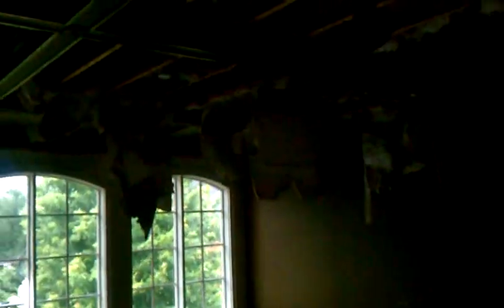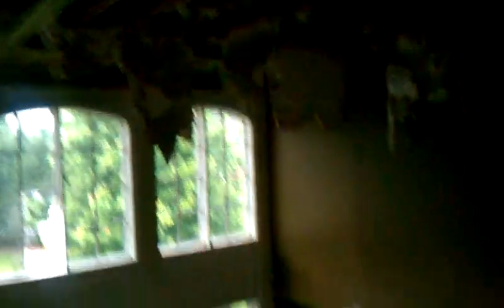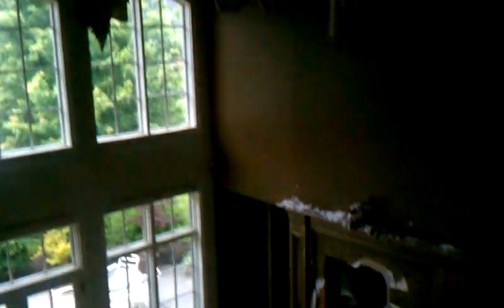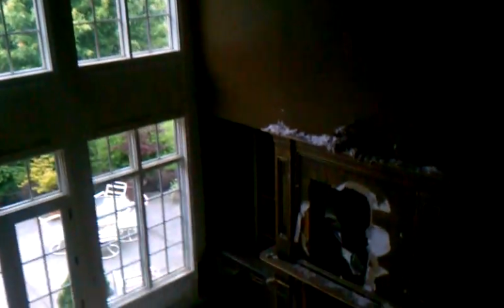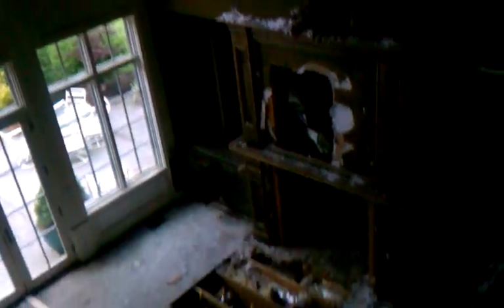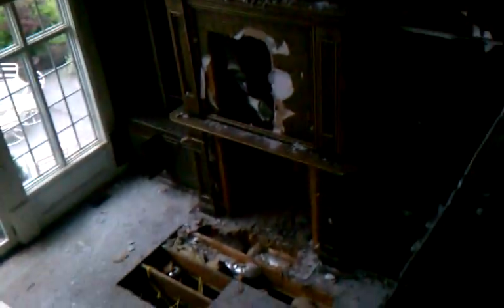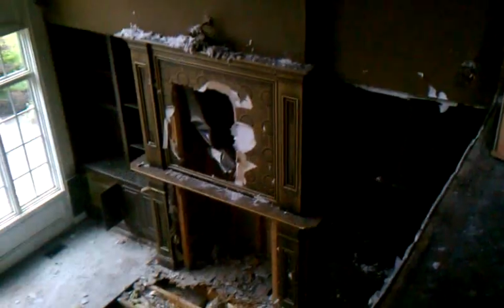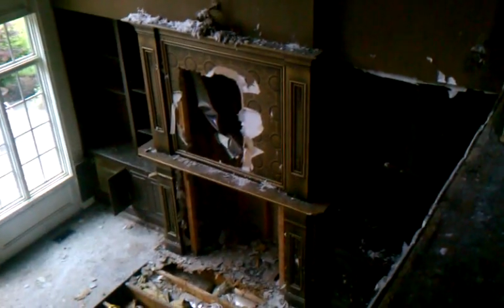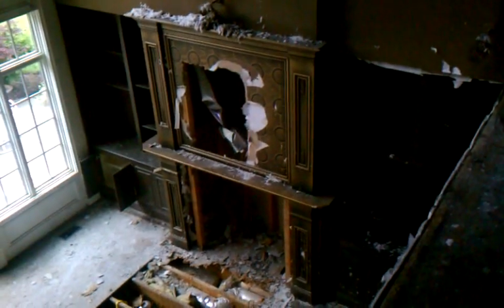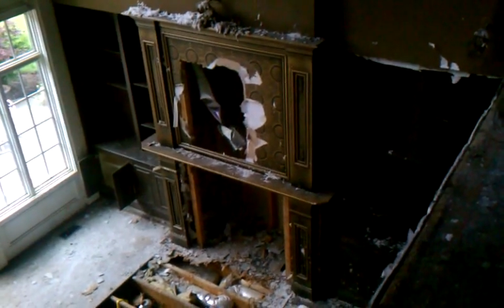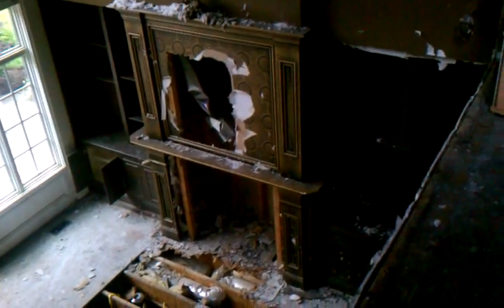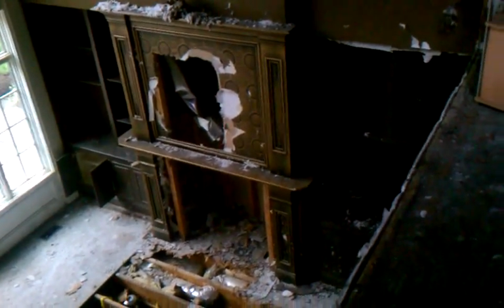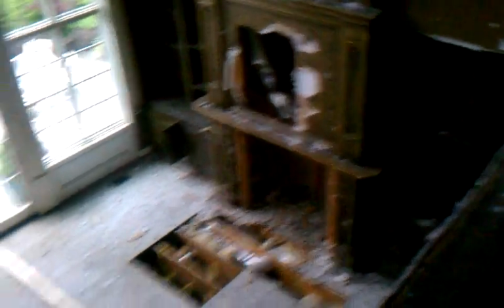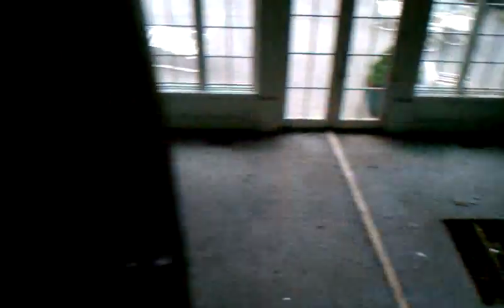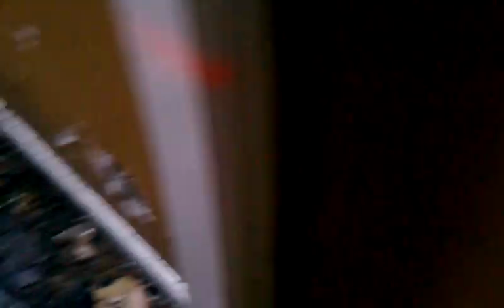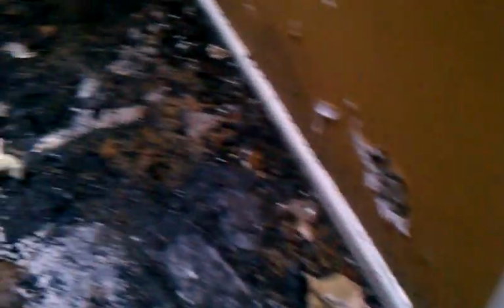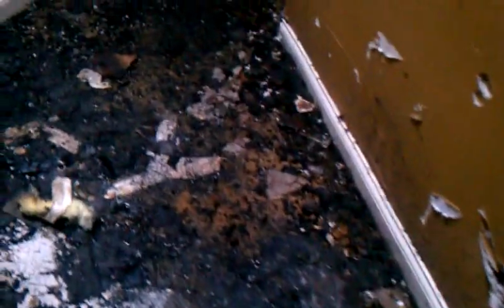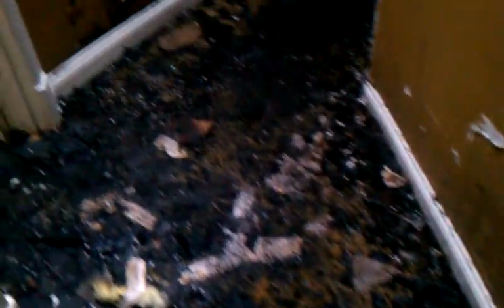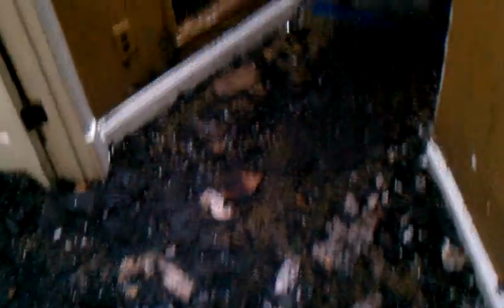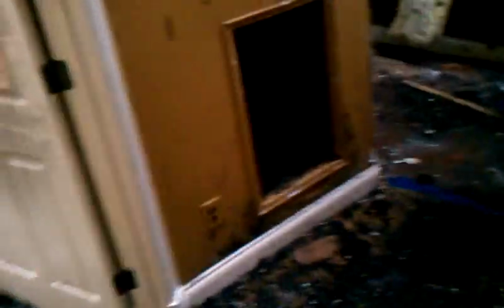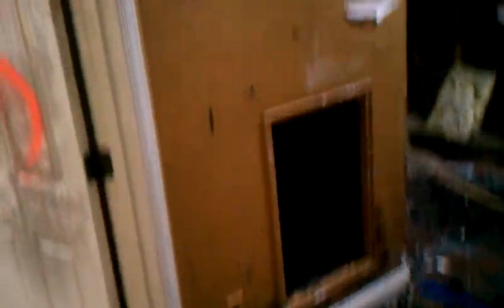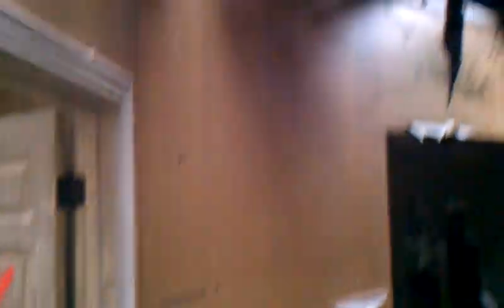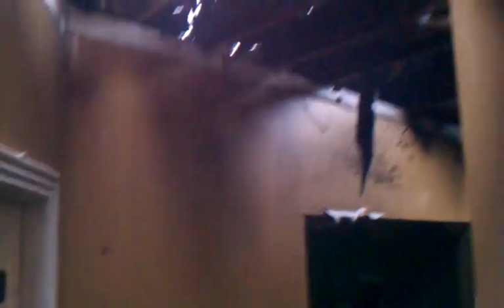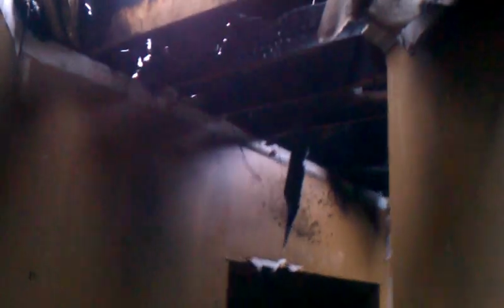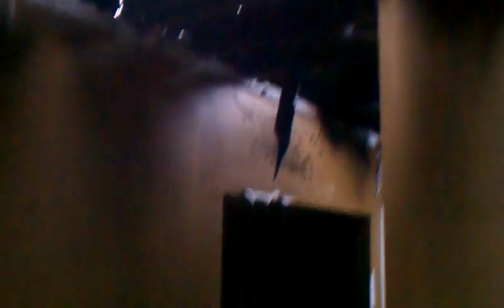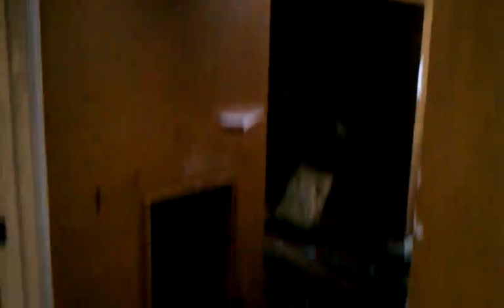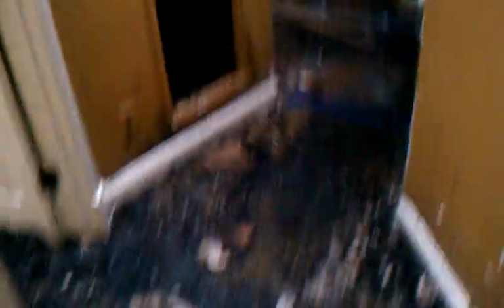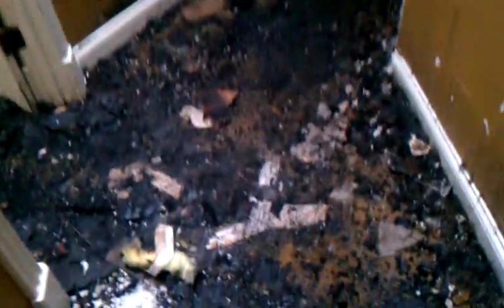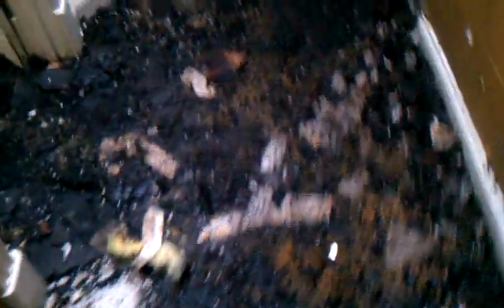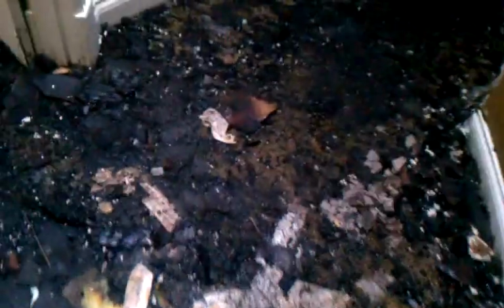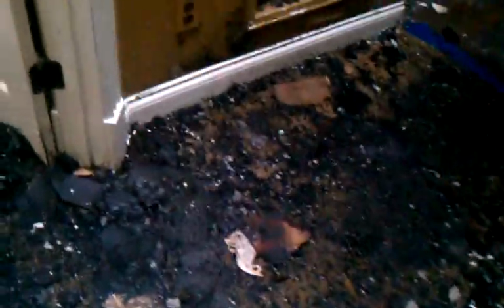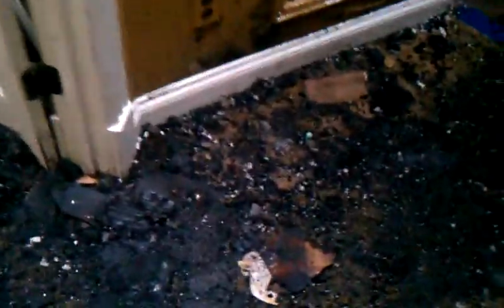Here we're looking down into that formal living room area. Up here it's very evident that this is a fire-damaged house — you can see all of the soot that's come down.